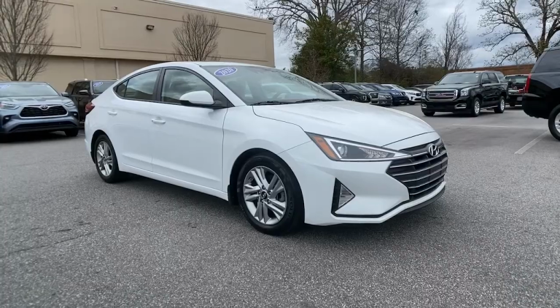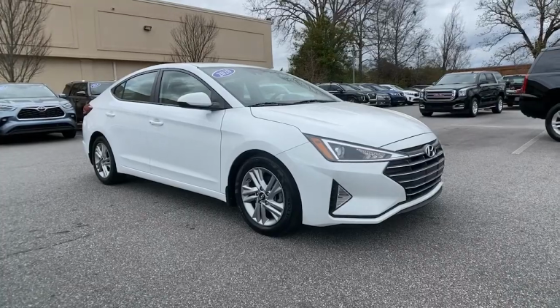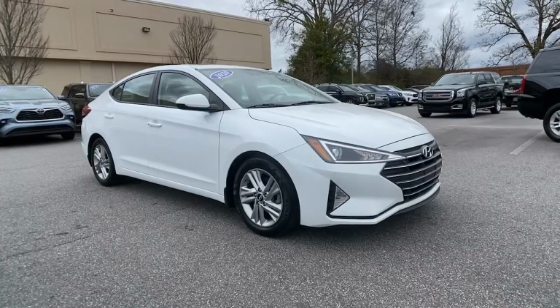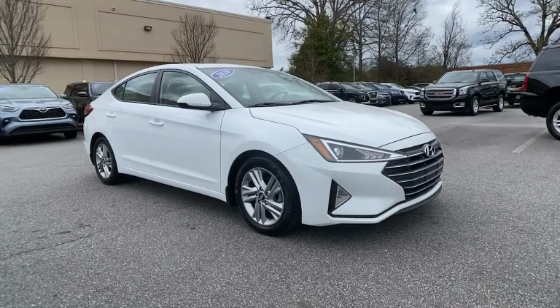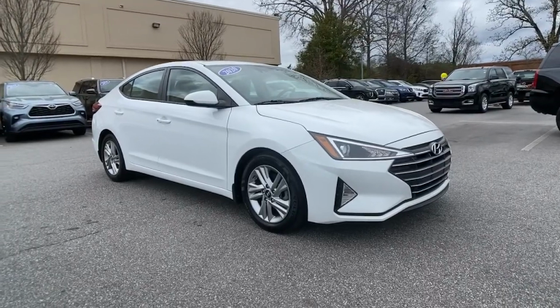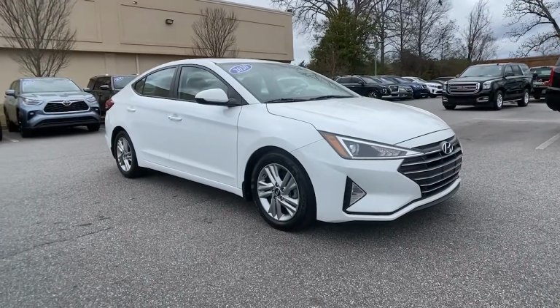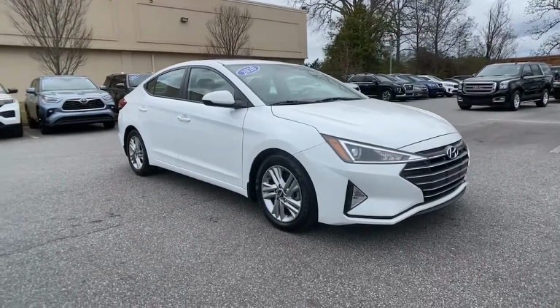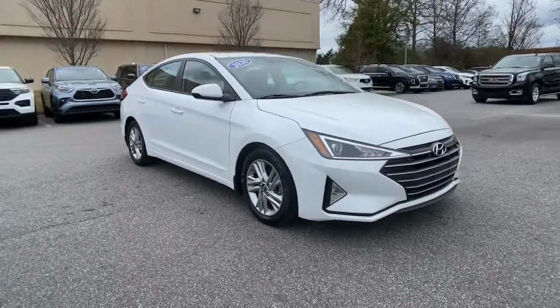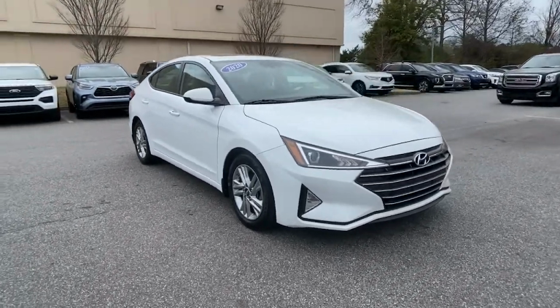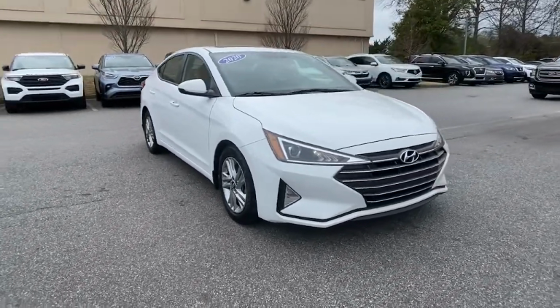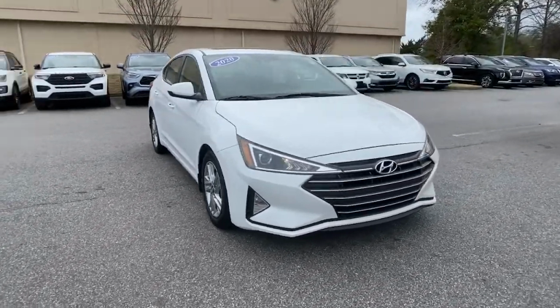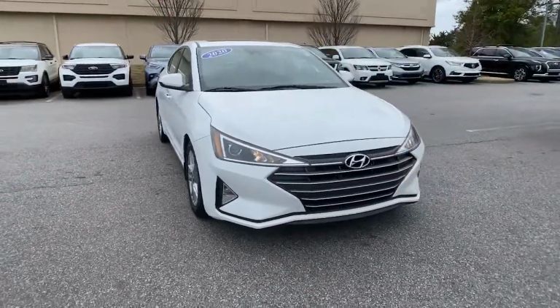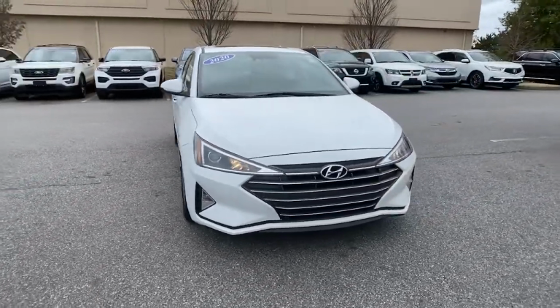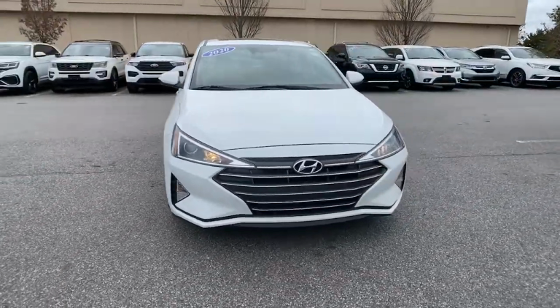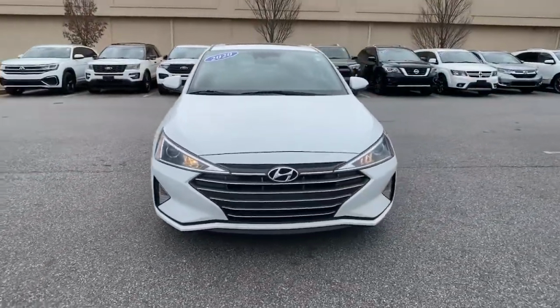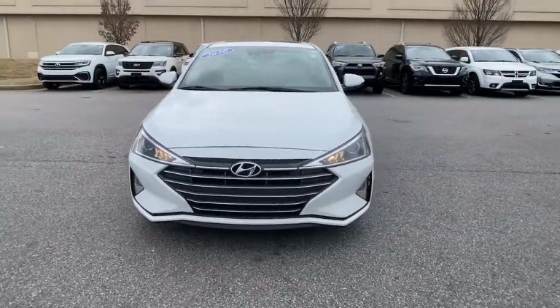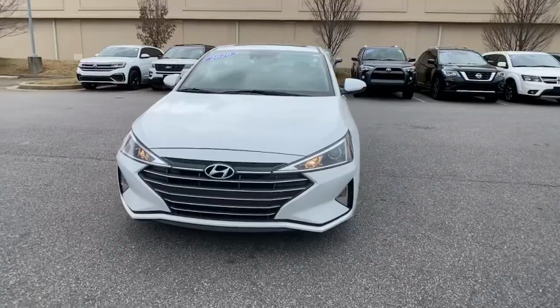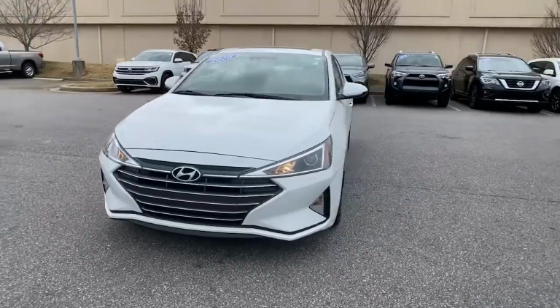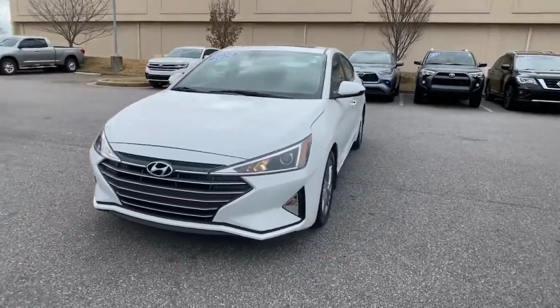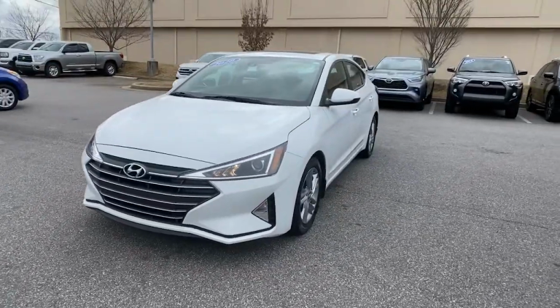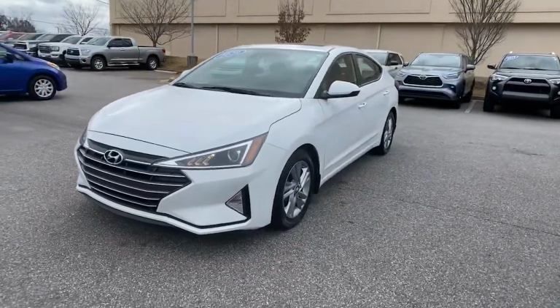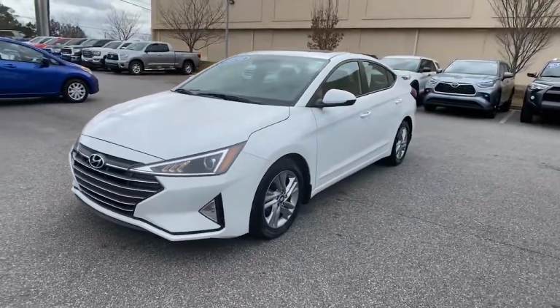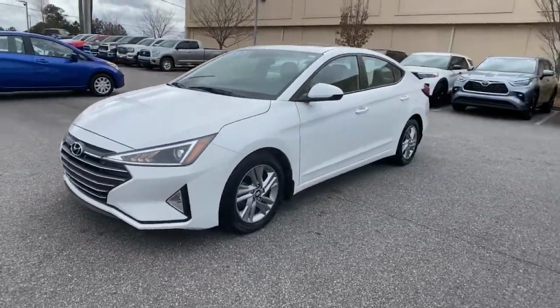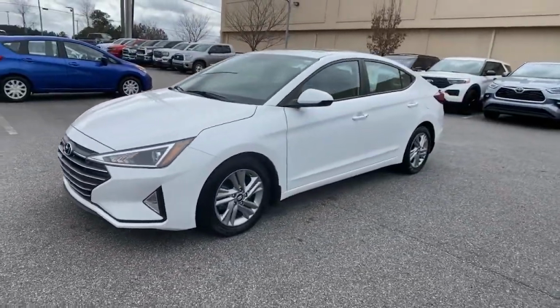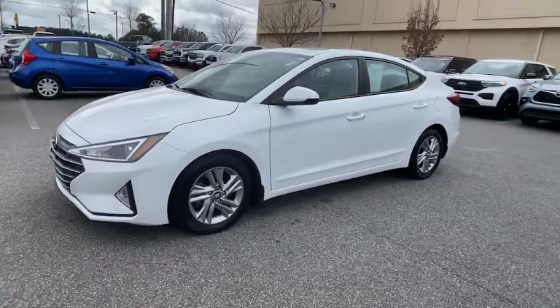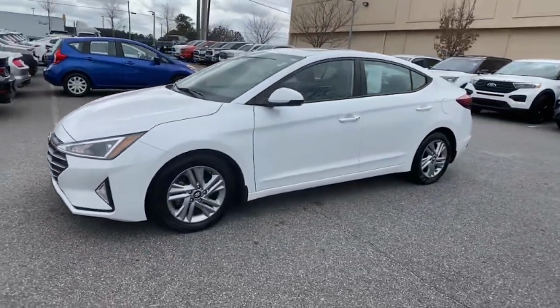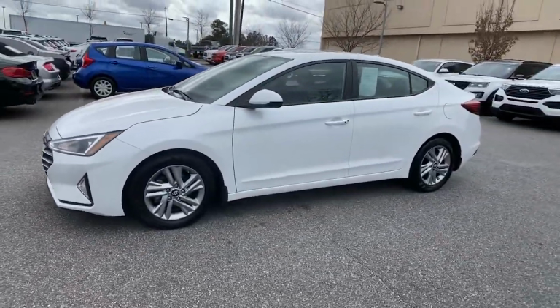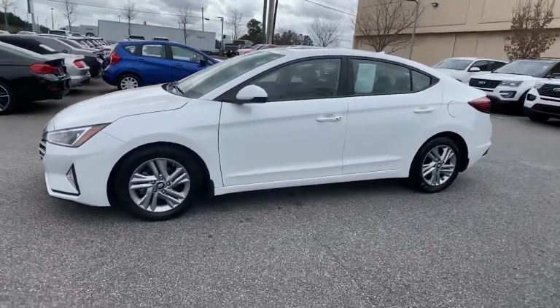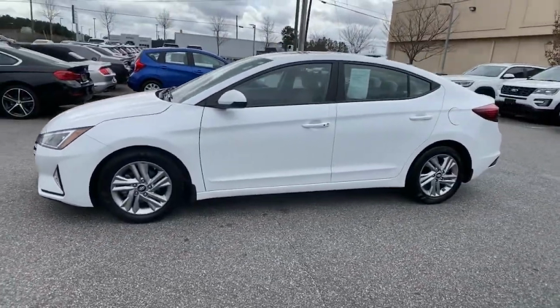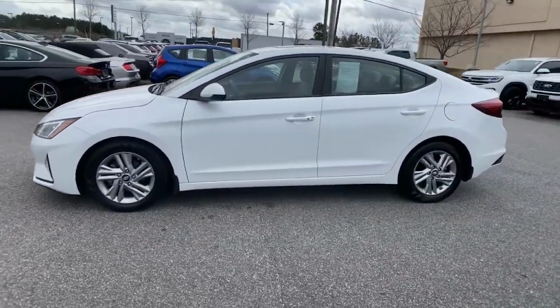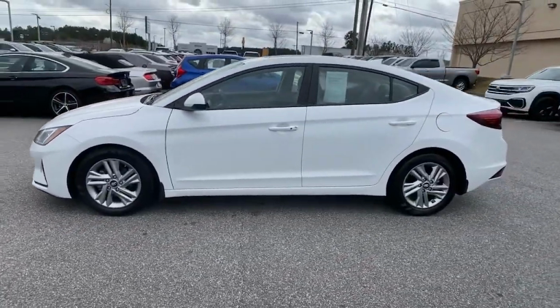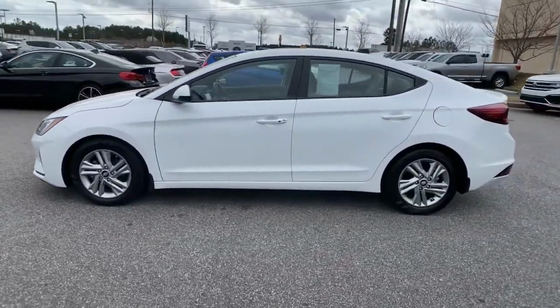You'll have love at first sight with the 2020 Hyundai Elantra. With less than 40,000 miles on the odometer, this vehicle provides excellent value.